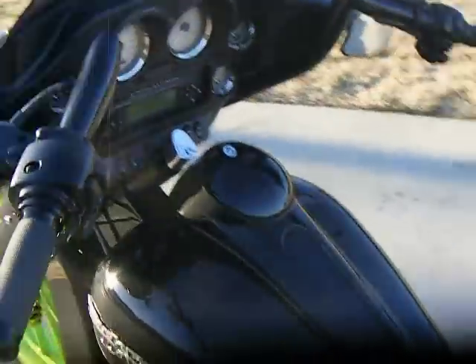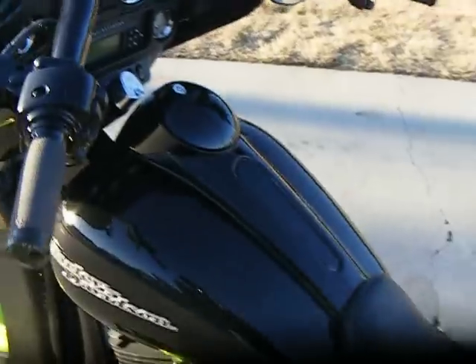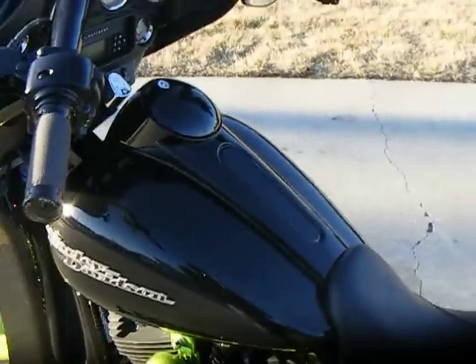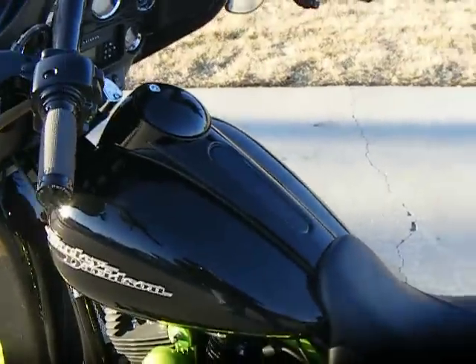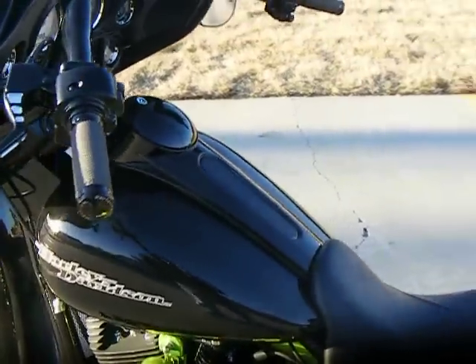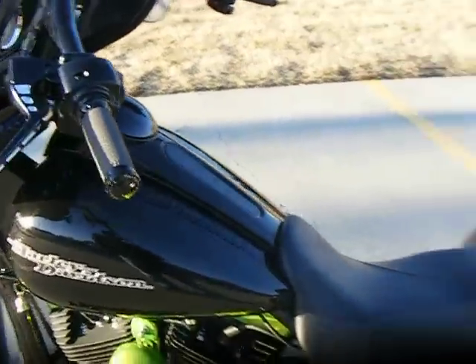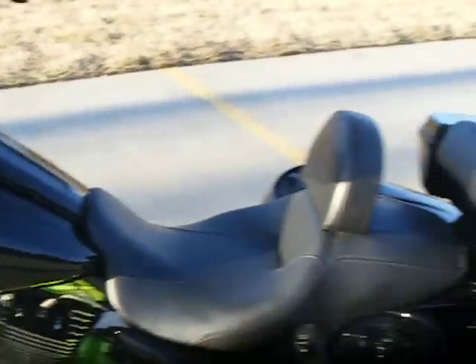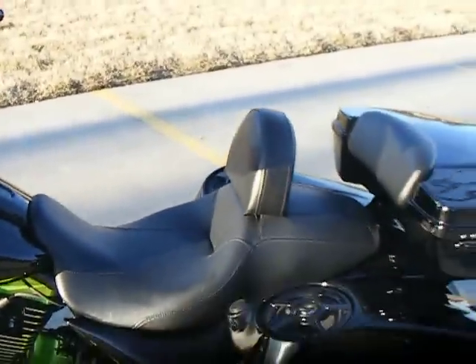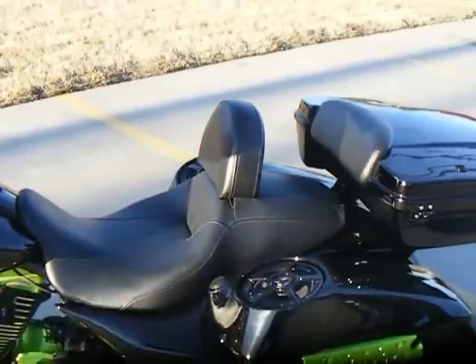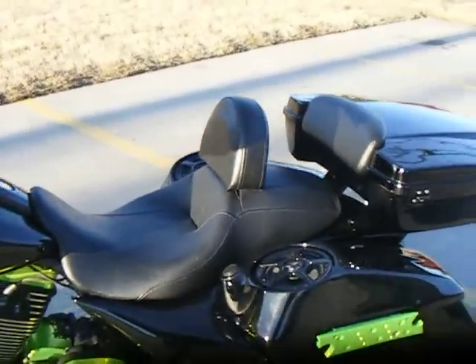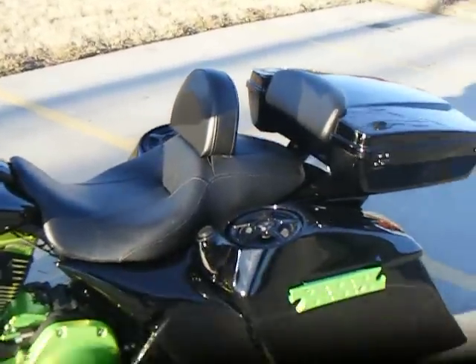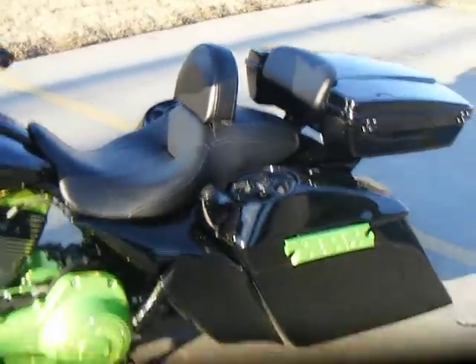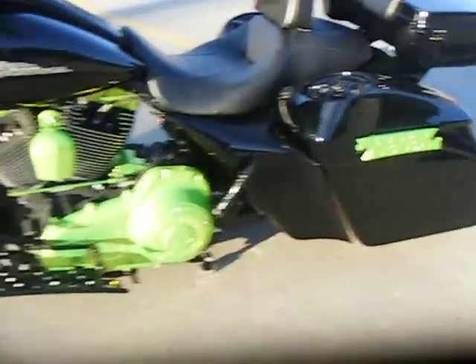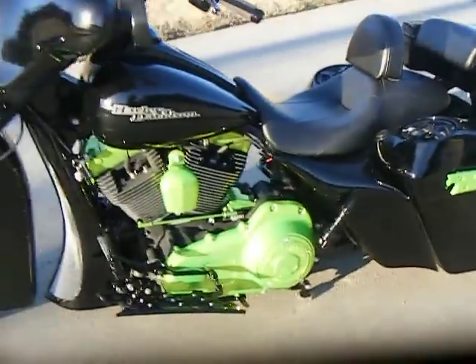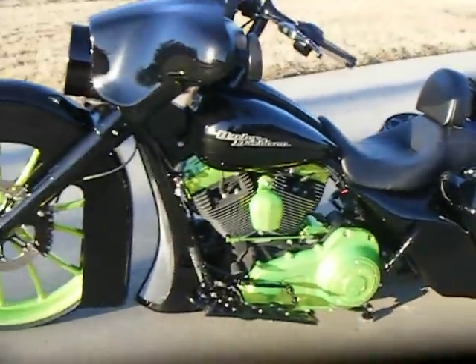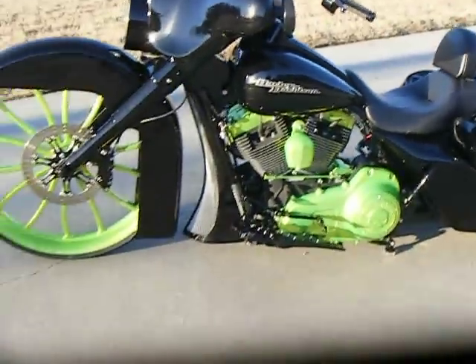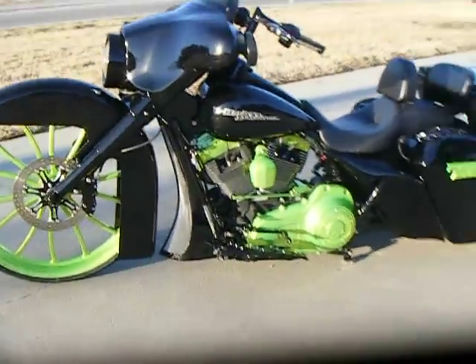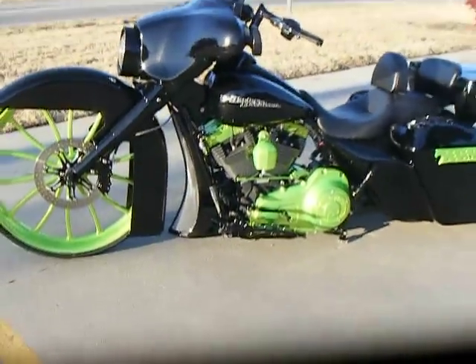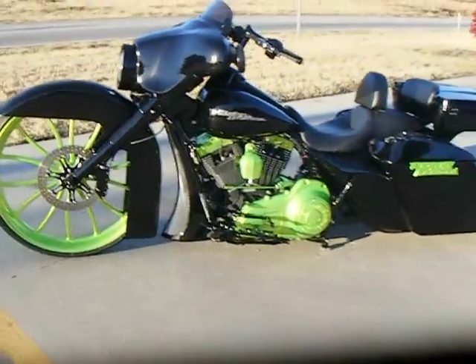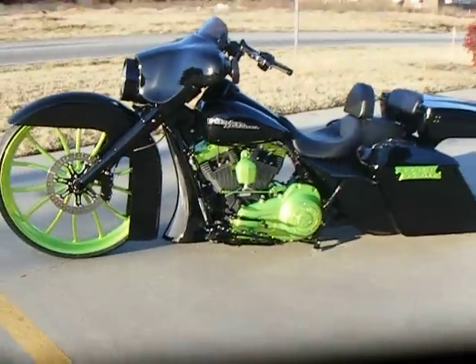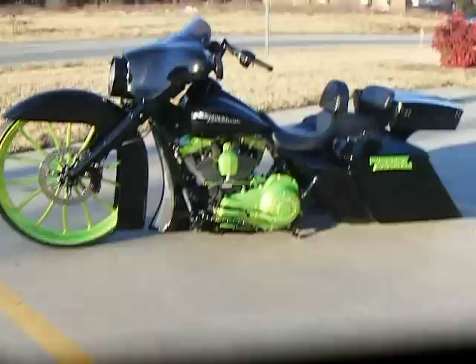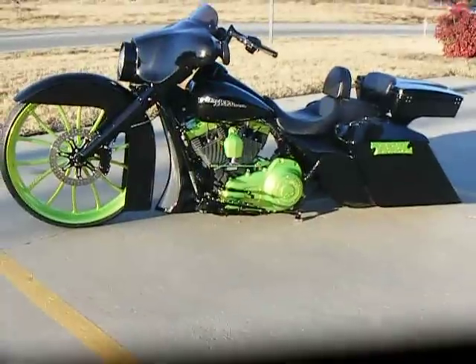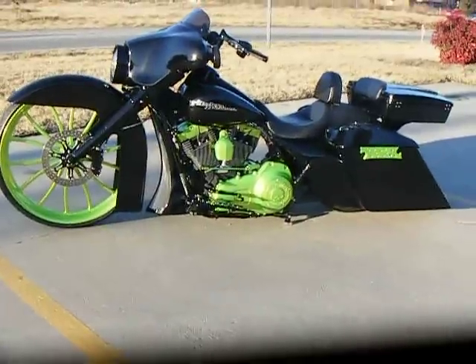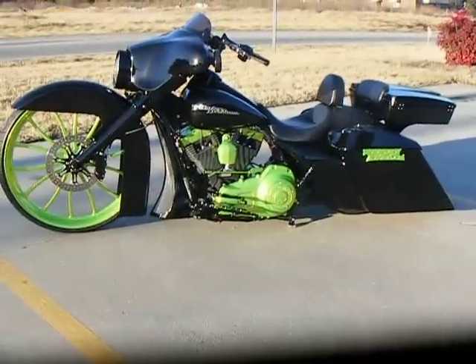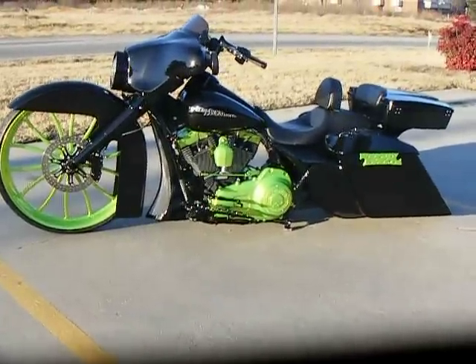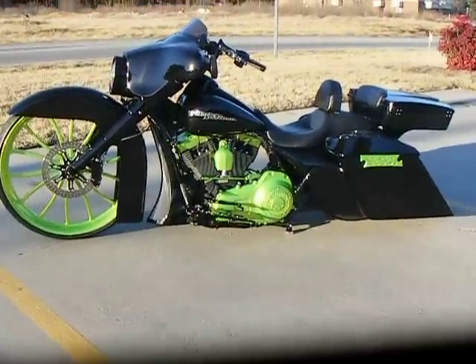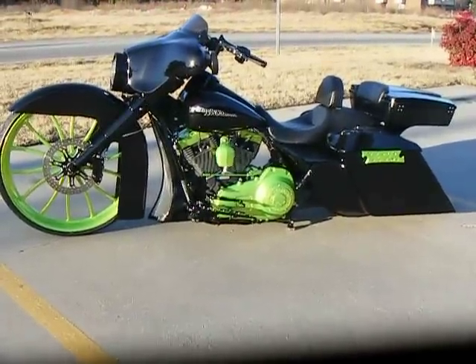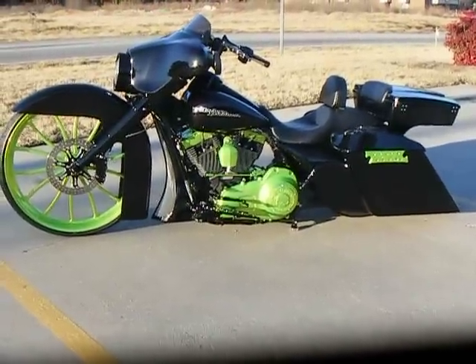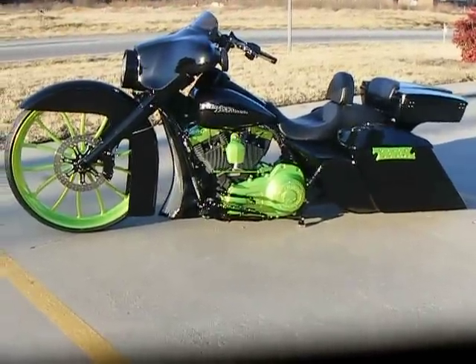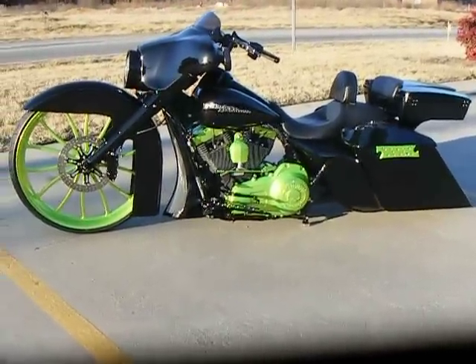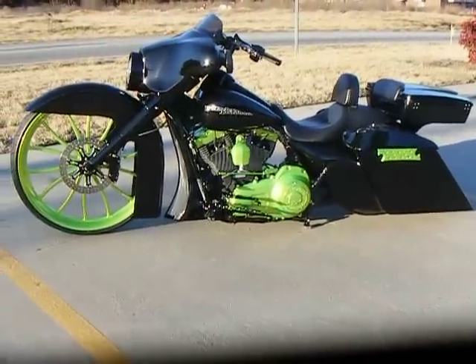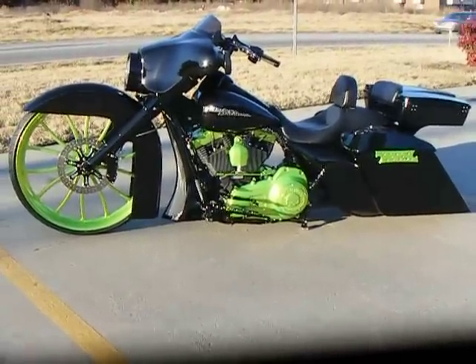We powder-coated the dash black so there would be no chrome, and added a backrest. The bike does have front and rear air rides — they're instant-up air rides that raise the front and rear of the bike instantly without having to wait on the compressor.